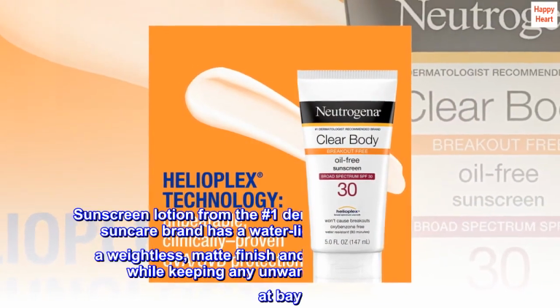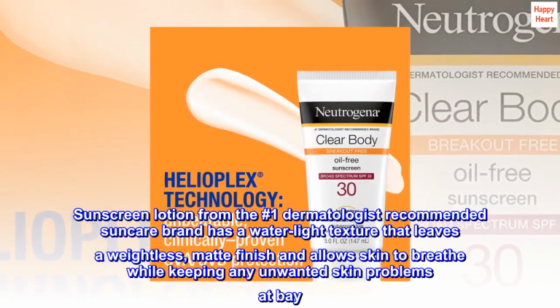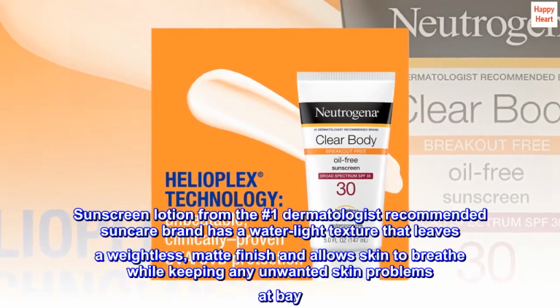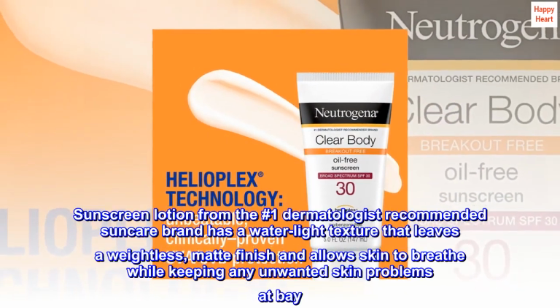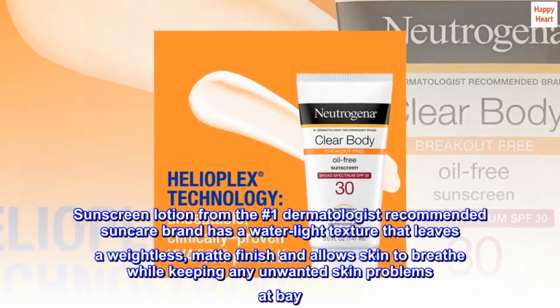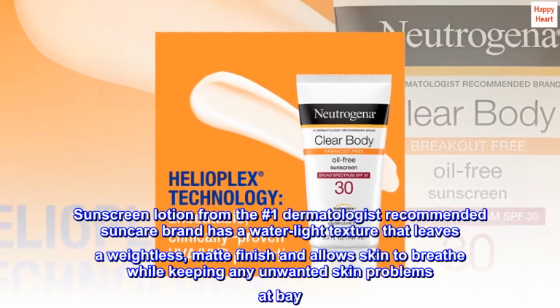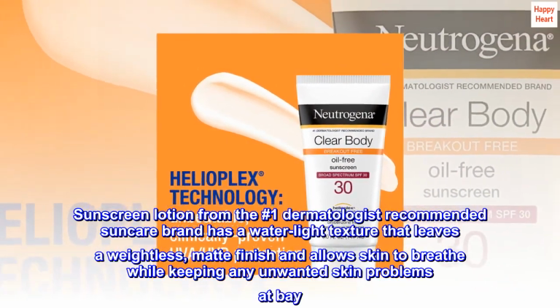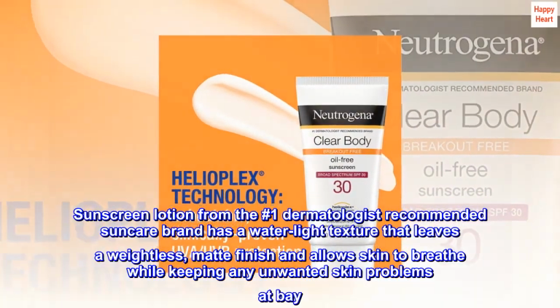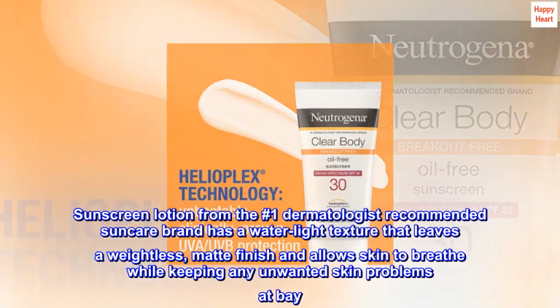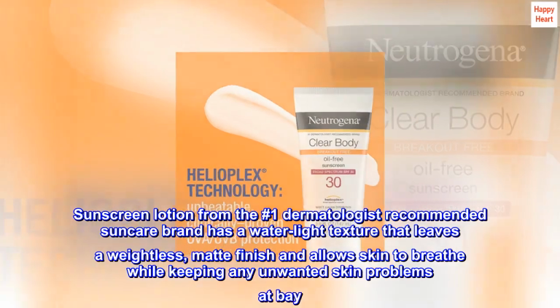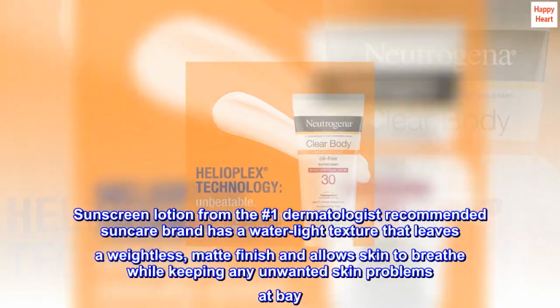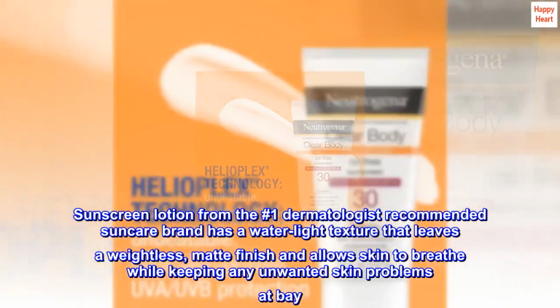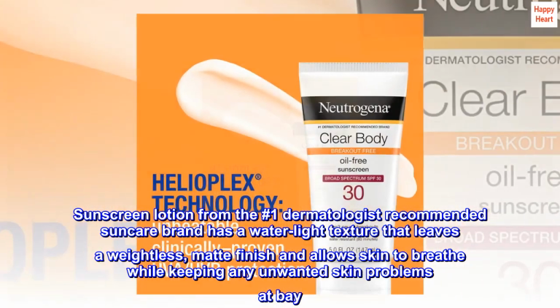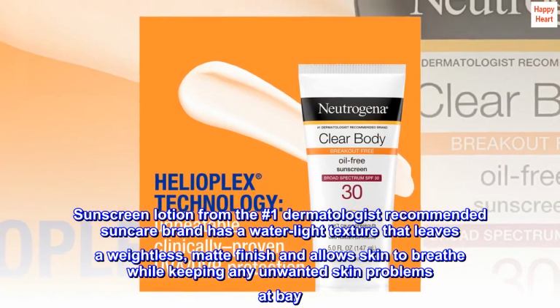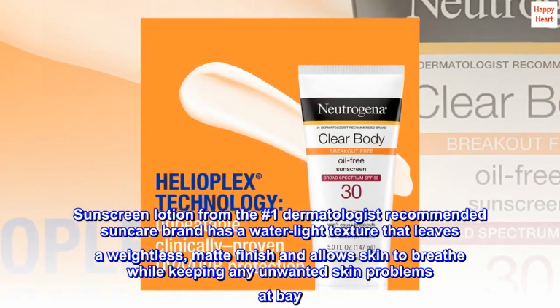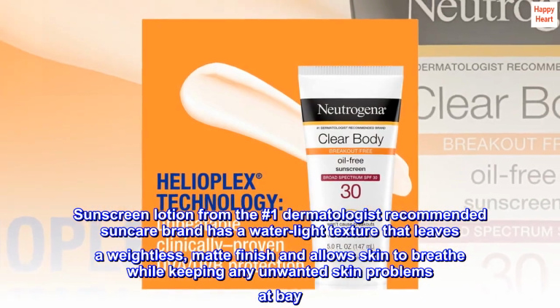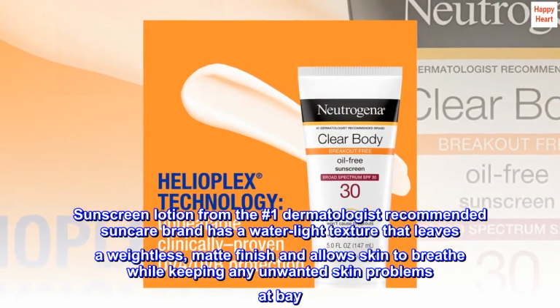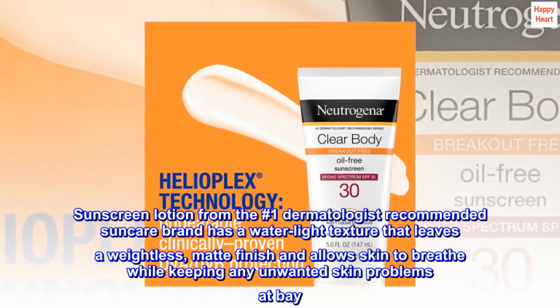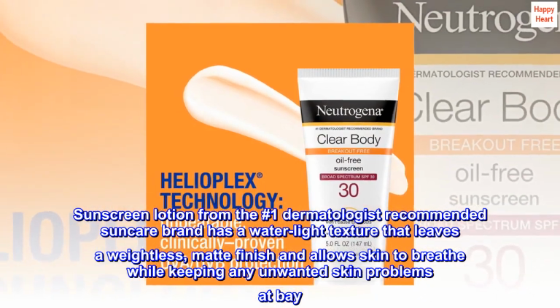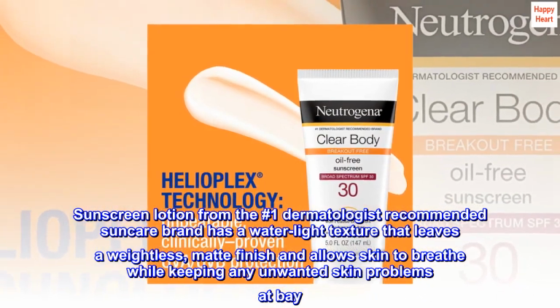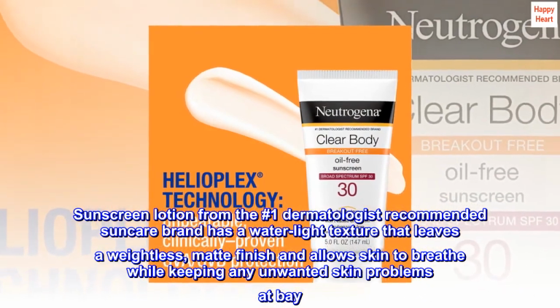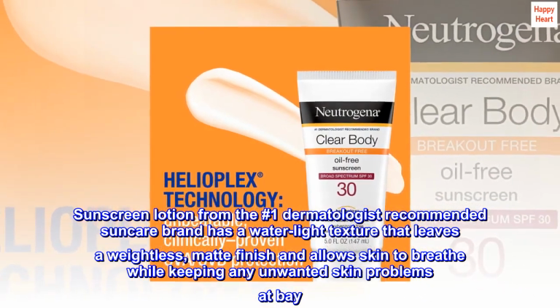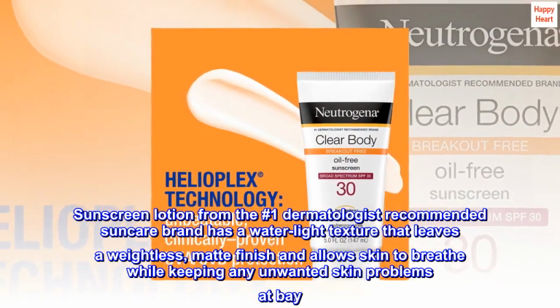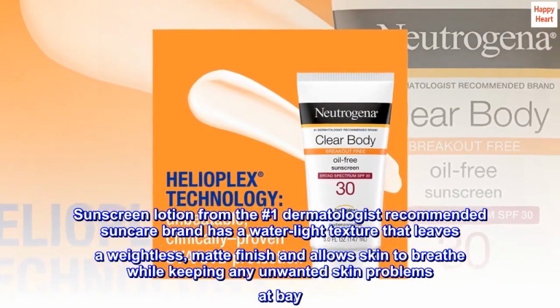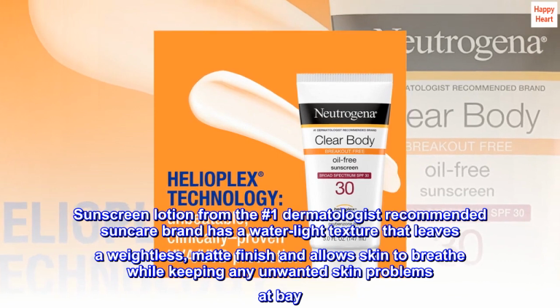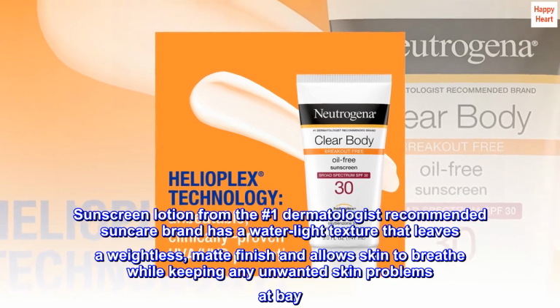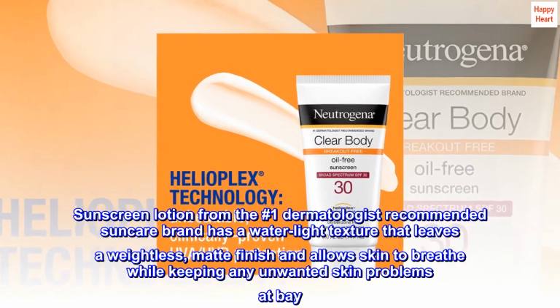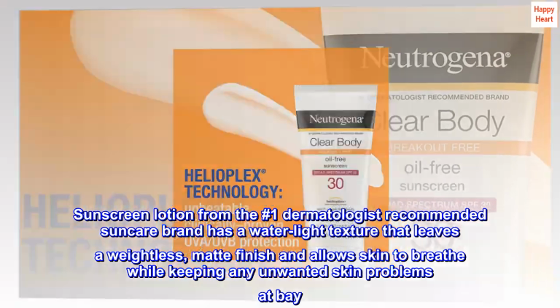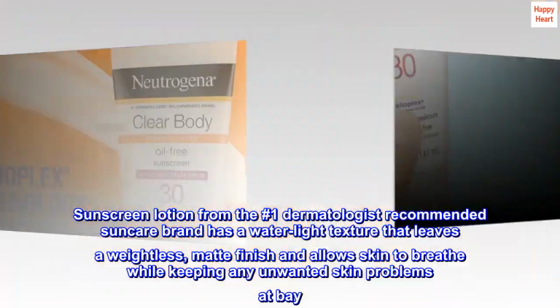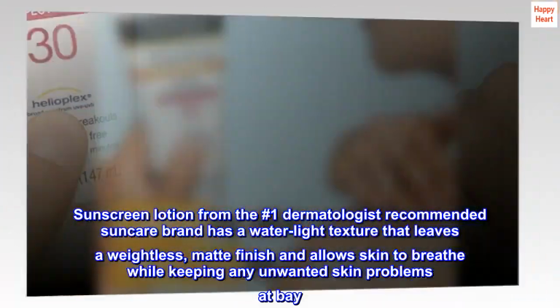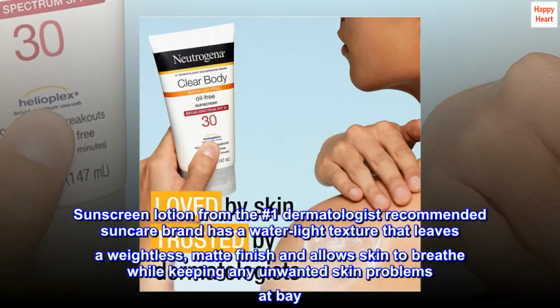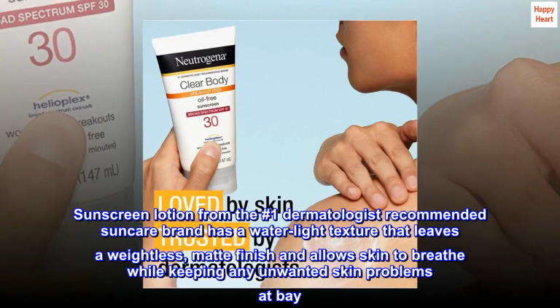Sunscreen lotion from the No. 1 dermatologist recommended suncare brand has a water-light texture that leaves a weightless, matte finish and allows skin to breathe while keeping any unwanted skin problems at bay.